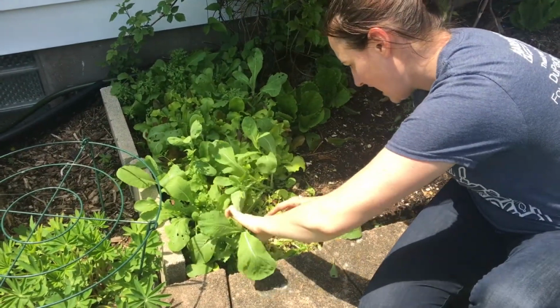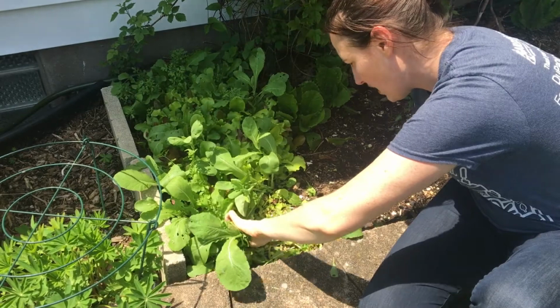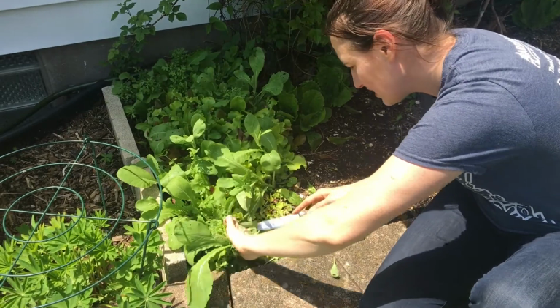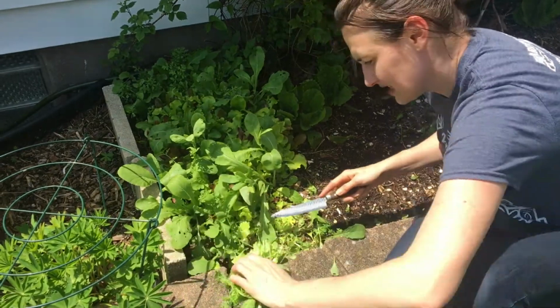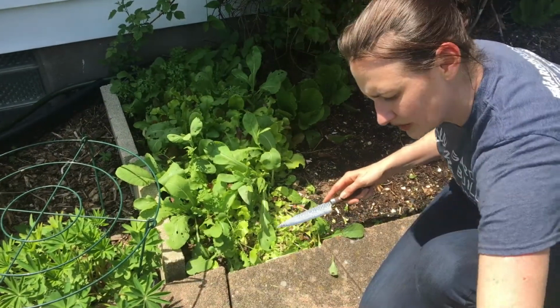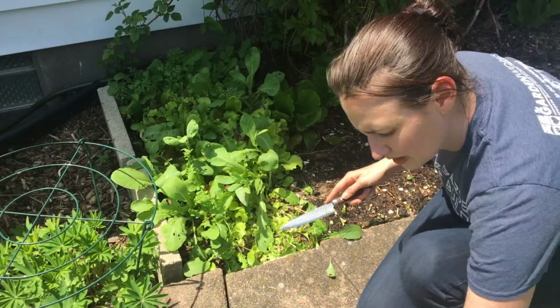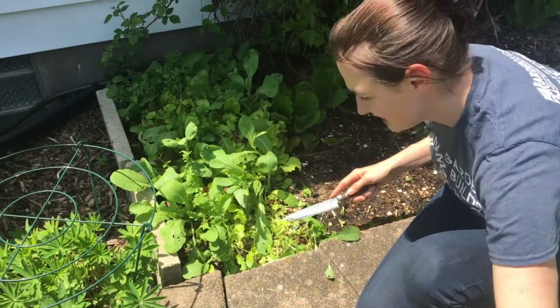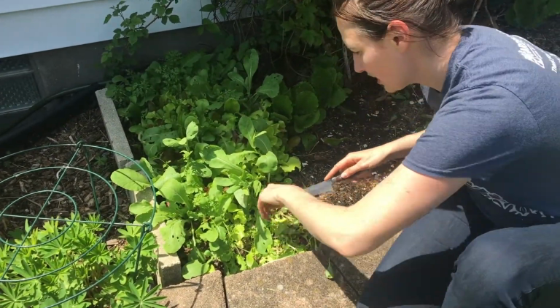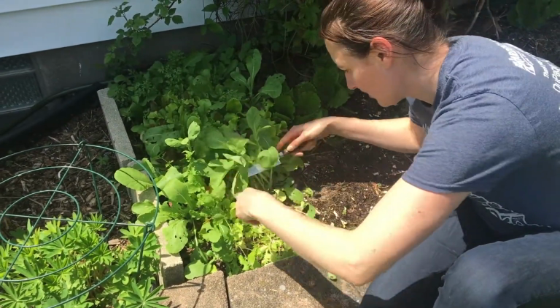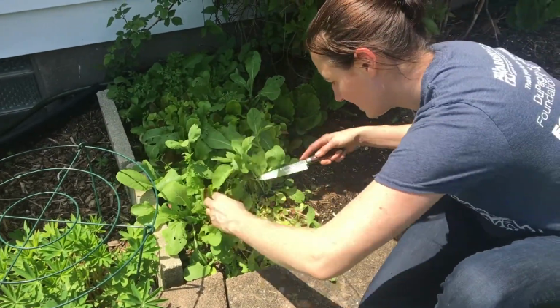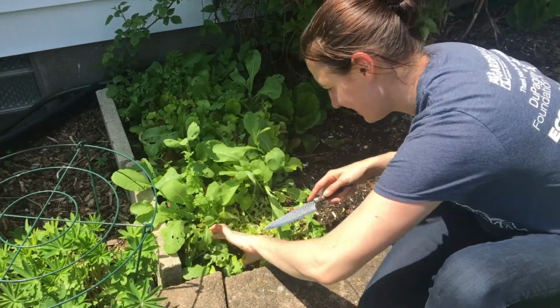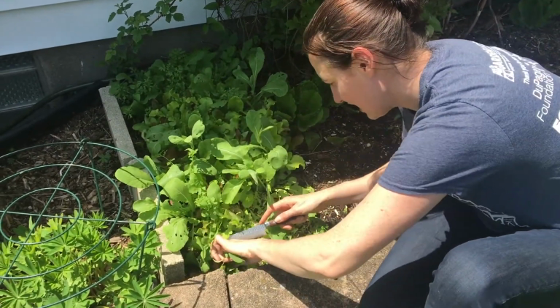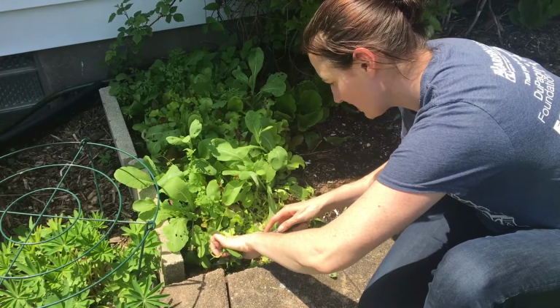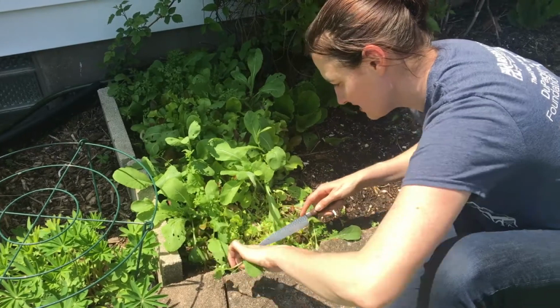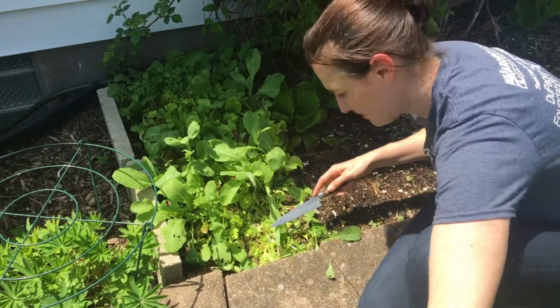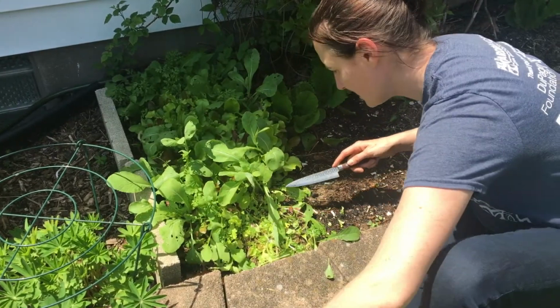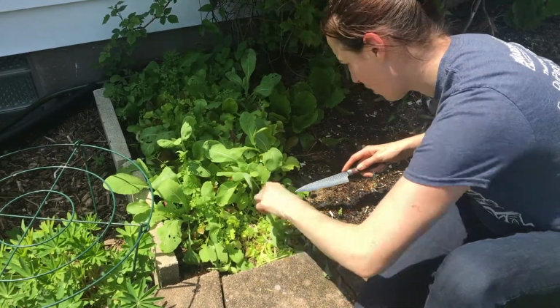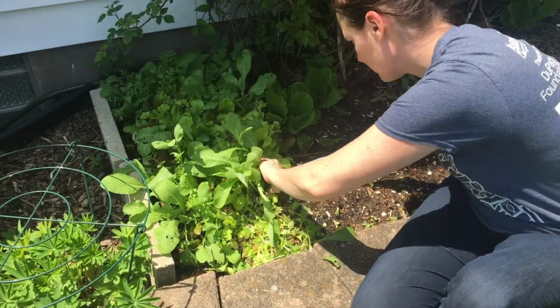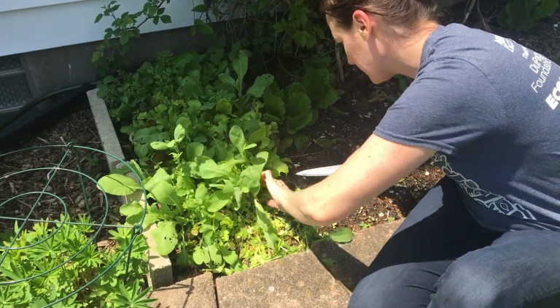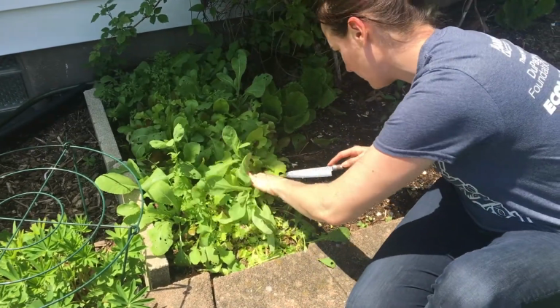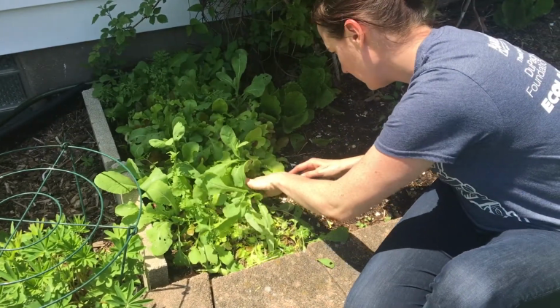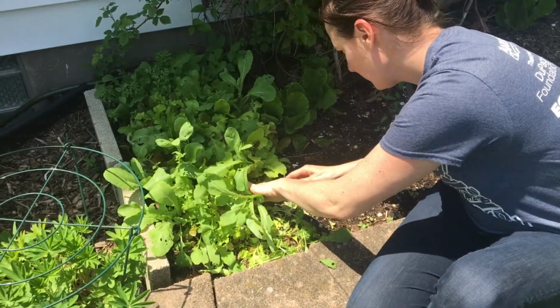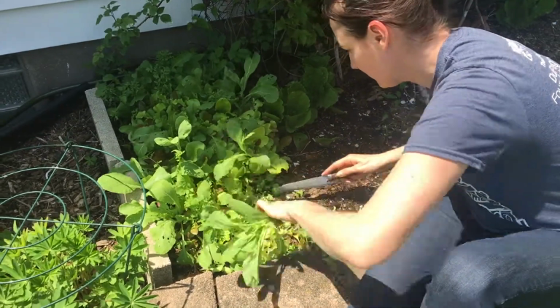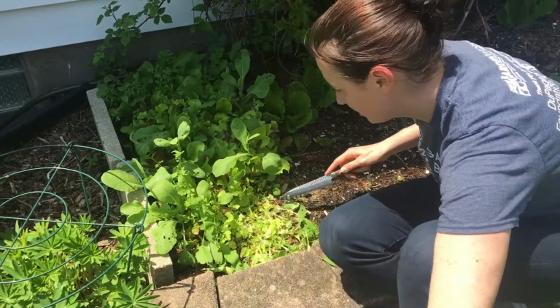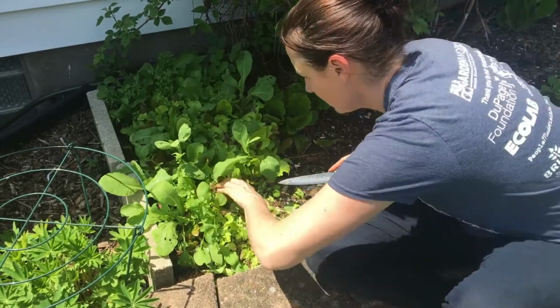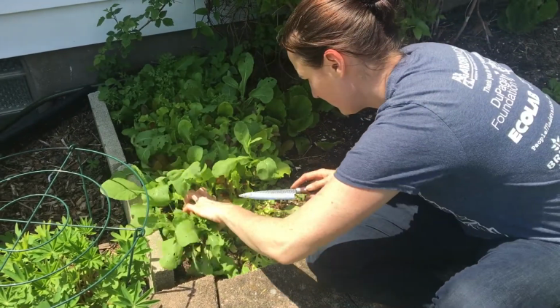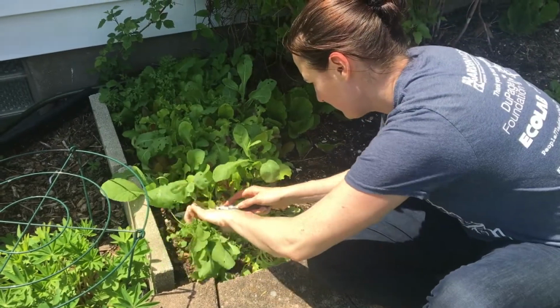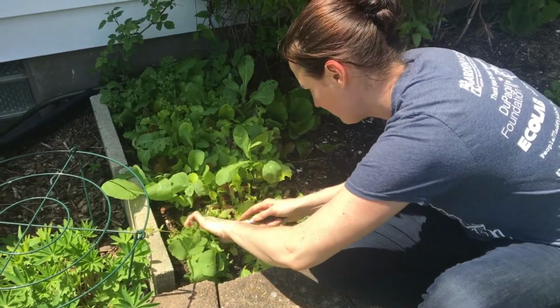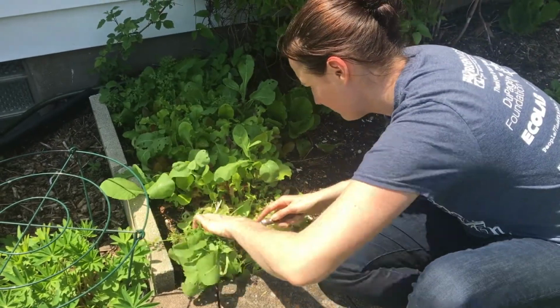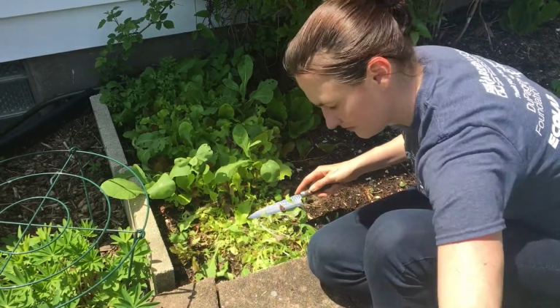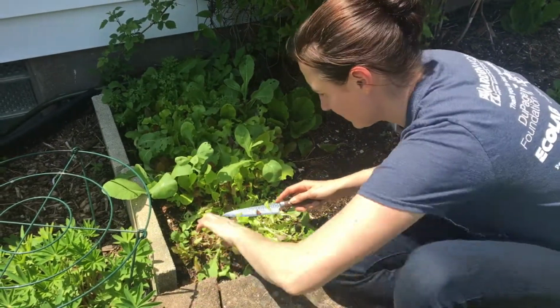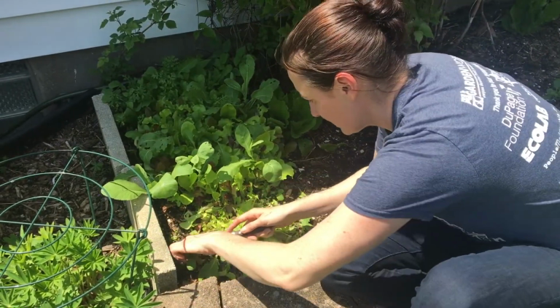You don't want to do this early in the morning because these leaves are pretty warm. They've been cooking in the sun and you want to dunk them in ice cold water as soon as possible. Like so.